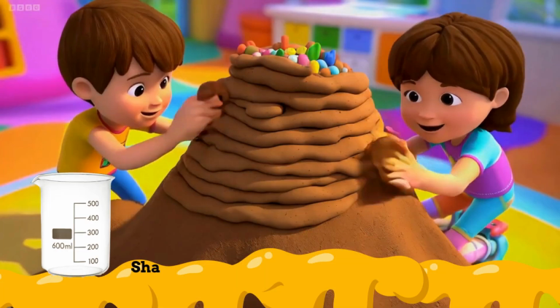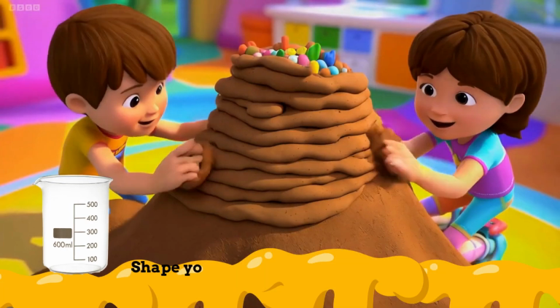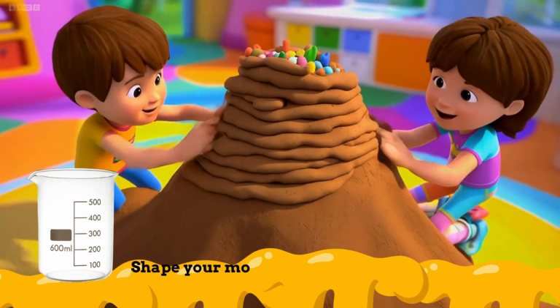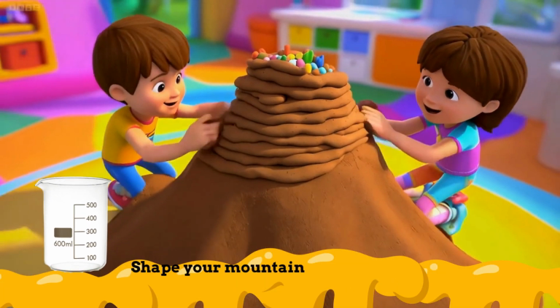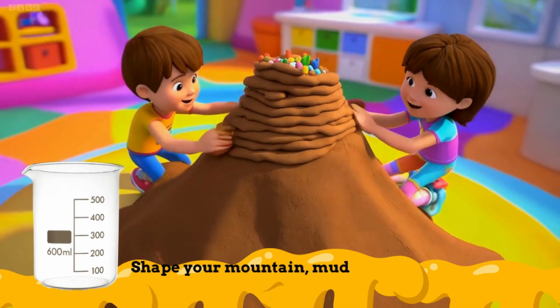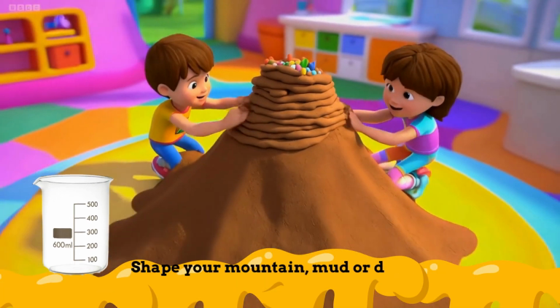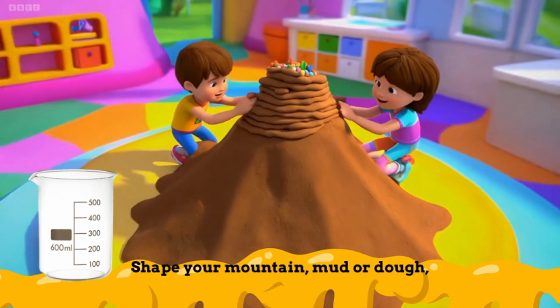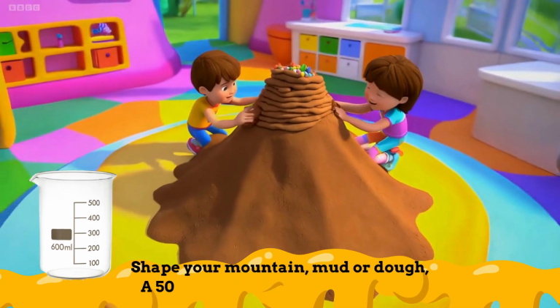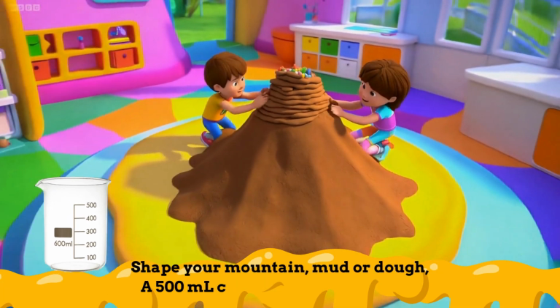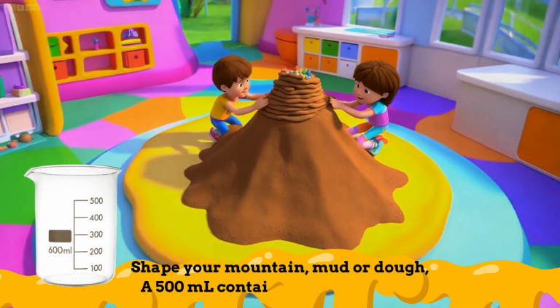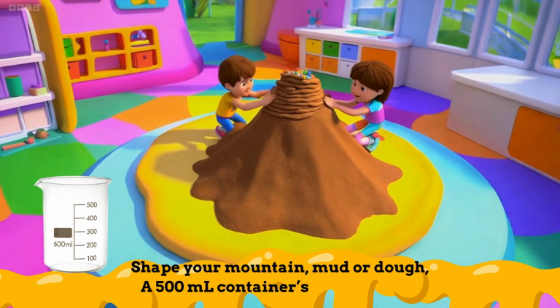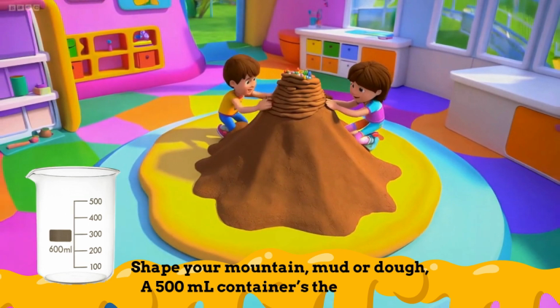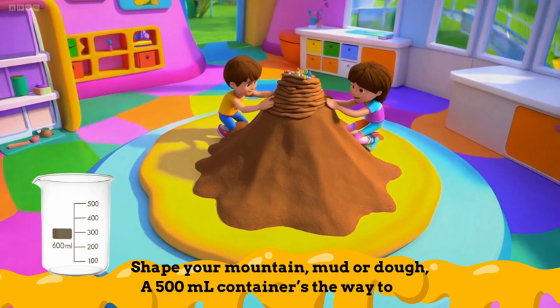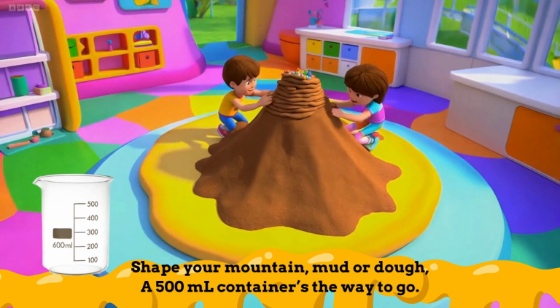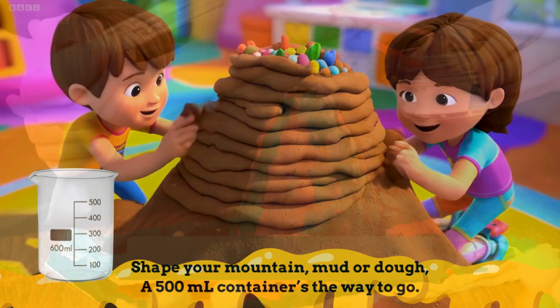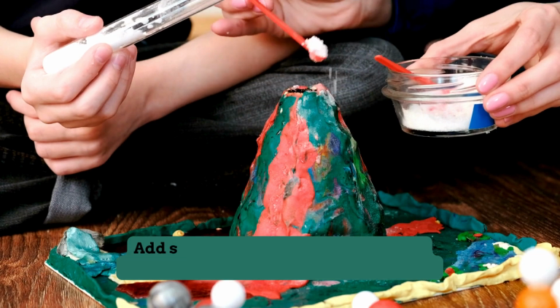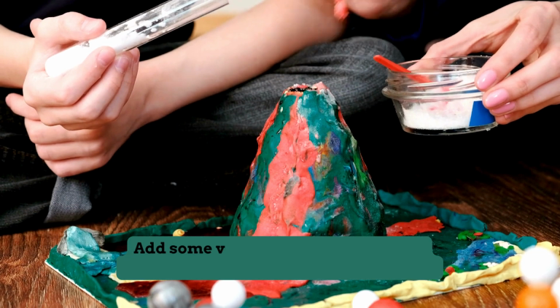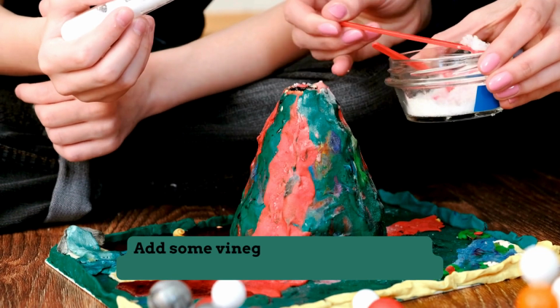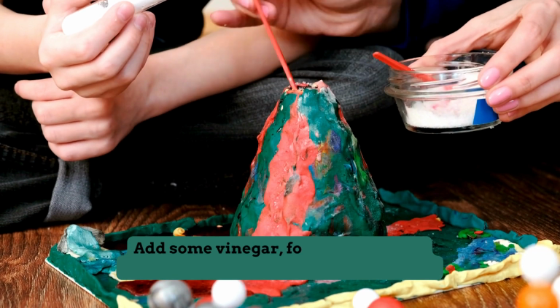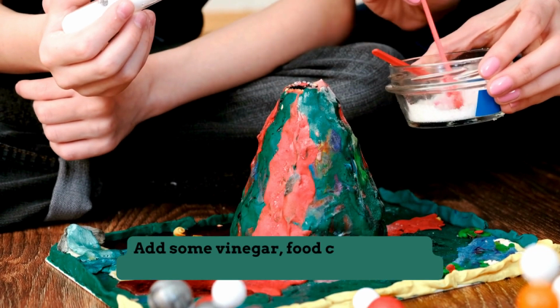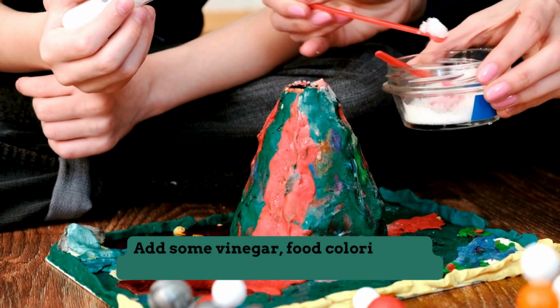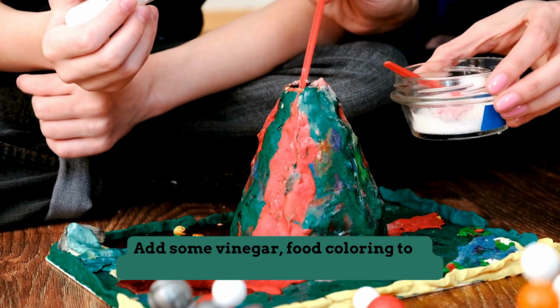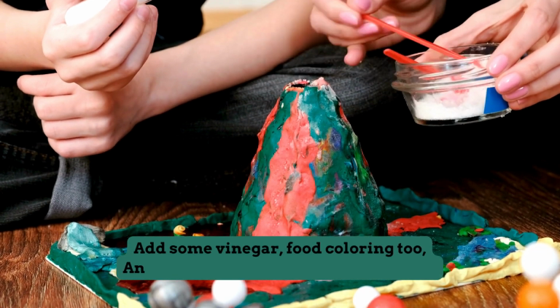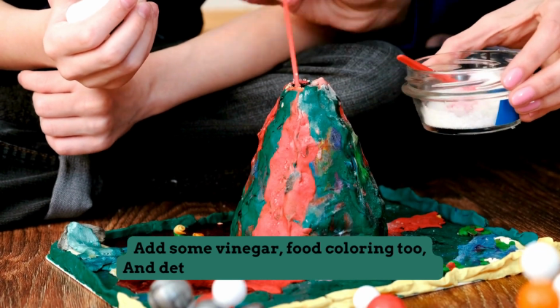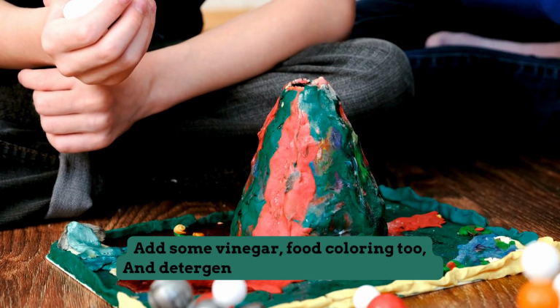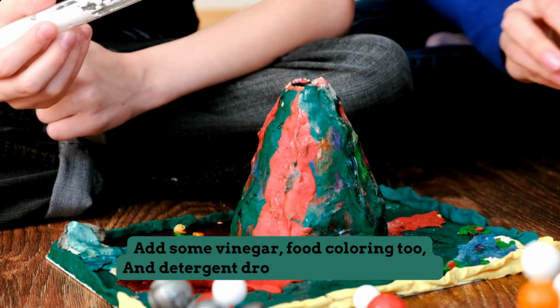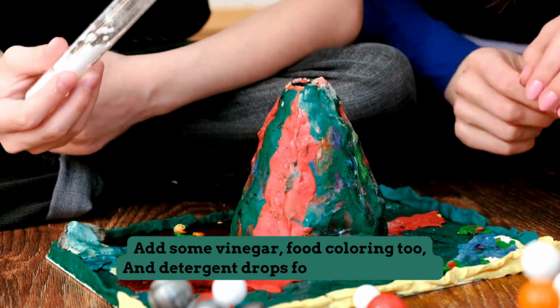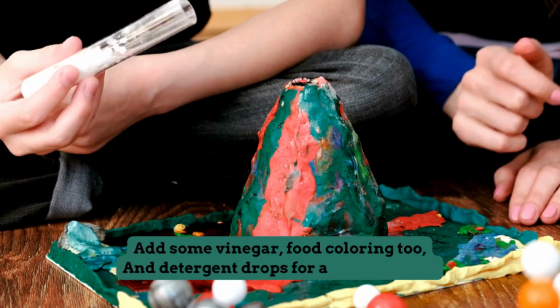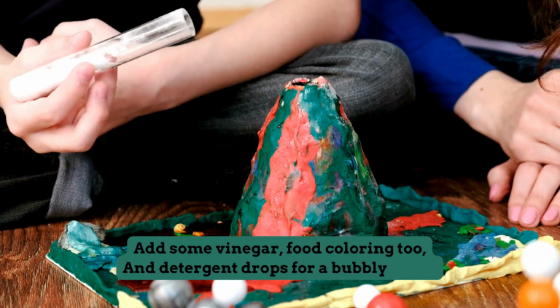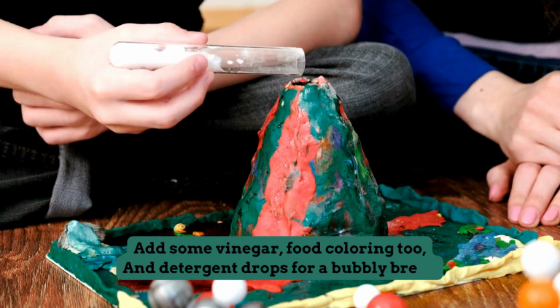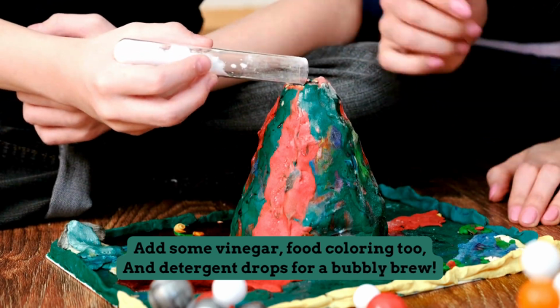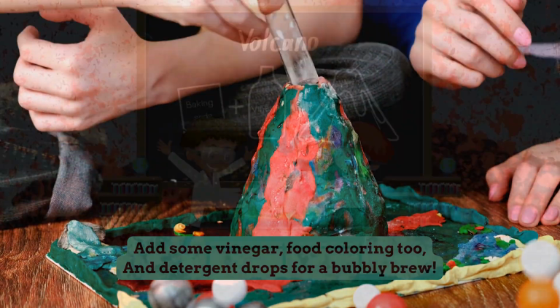Shape your mountain, mud or dough, a 500ml container's the way to go. Add some vinegar, food coloring too, and detergent drops for a bubbly brew.